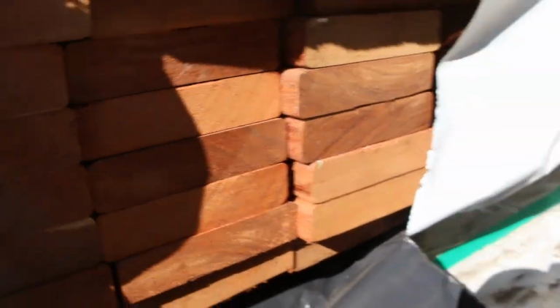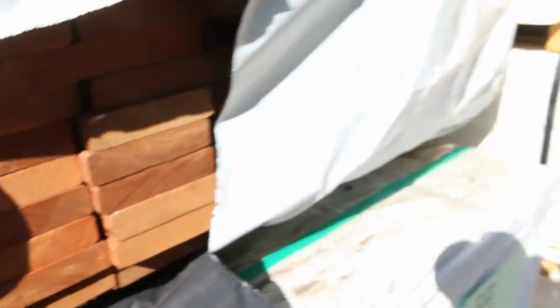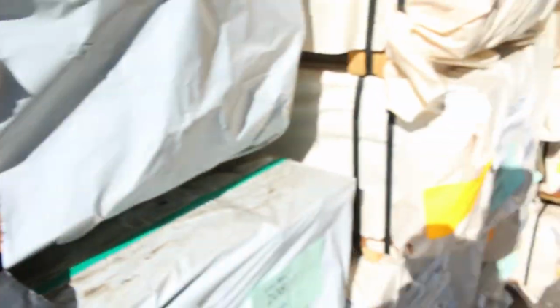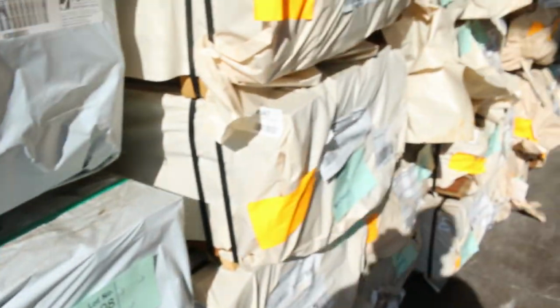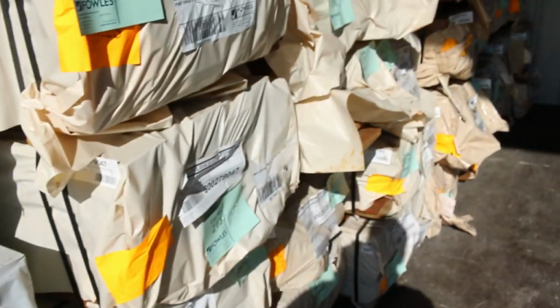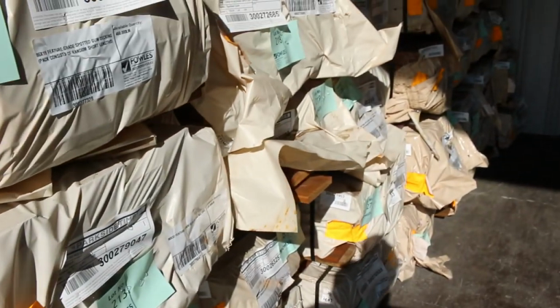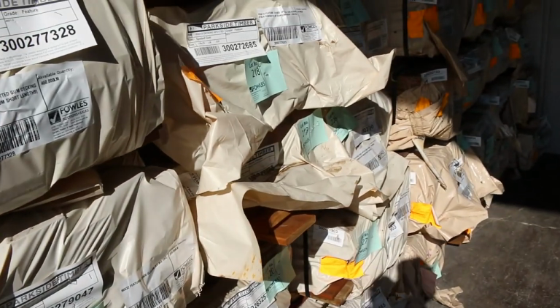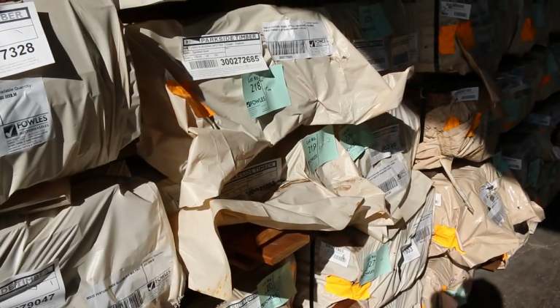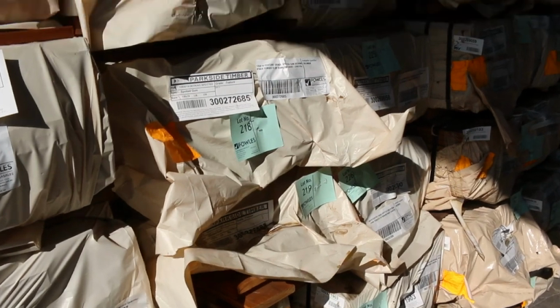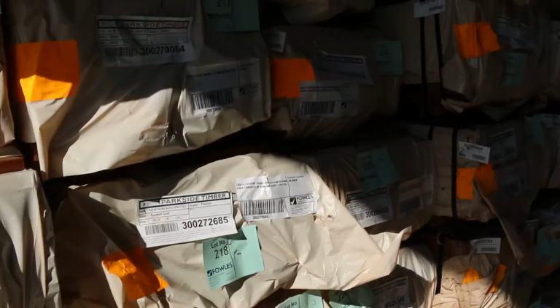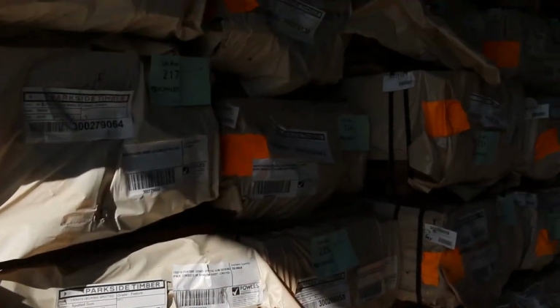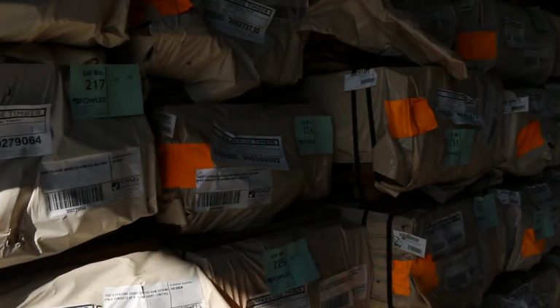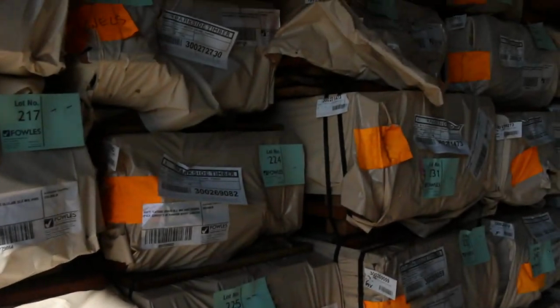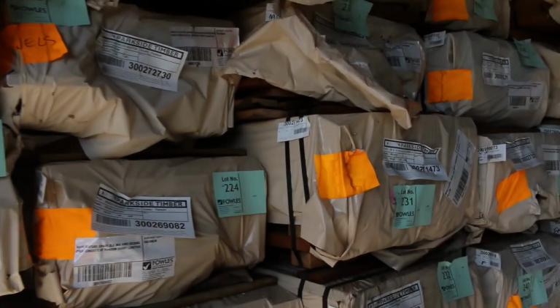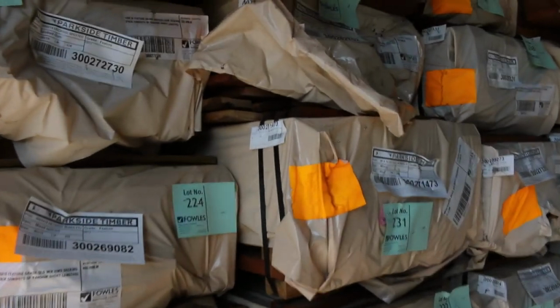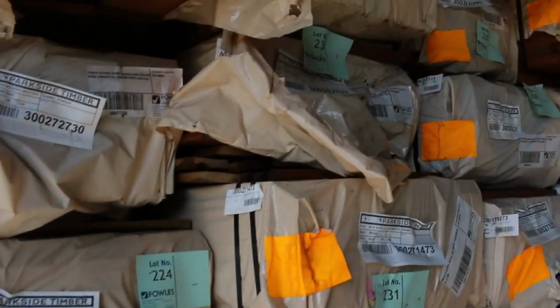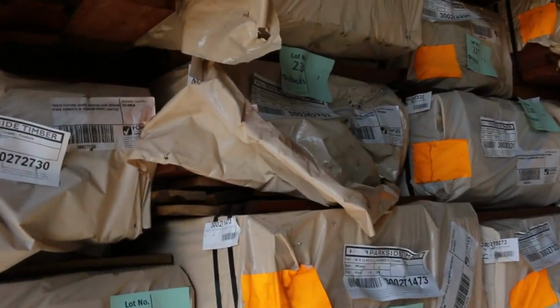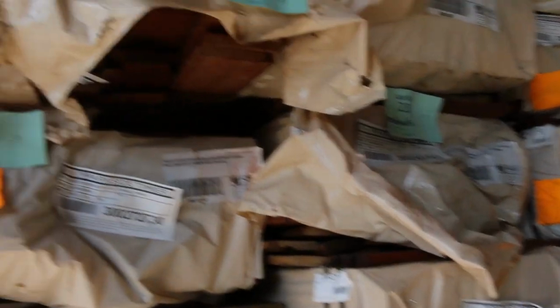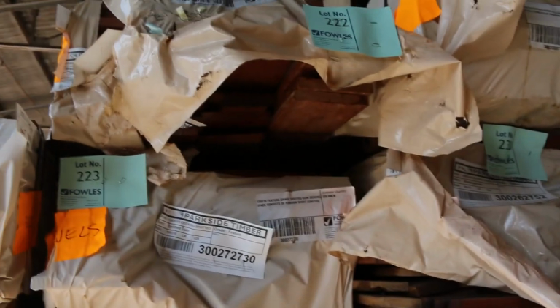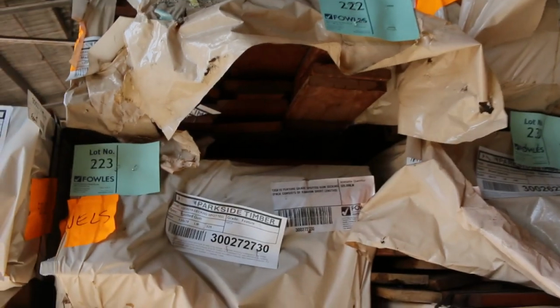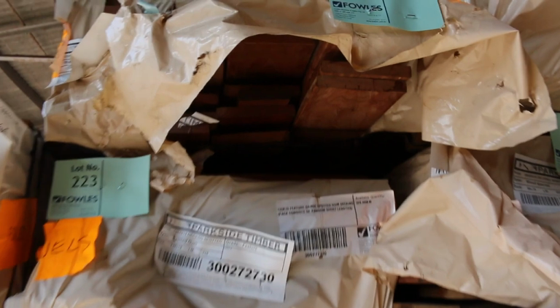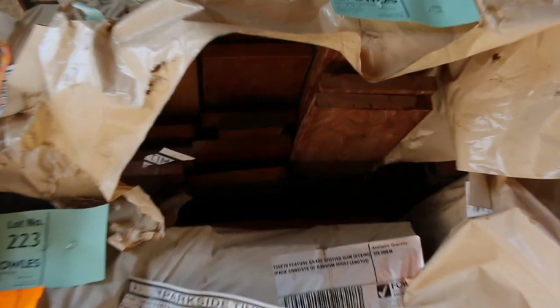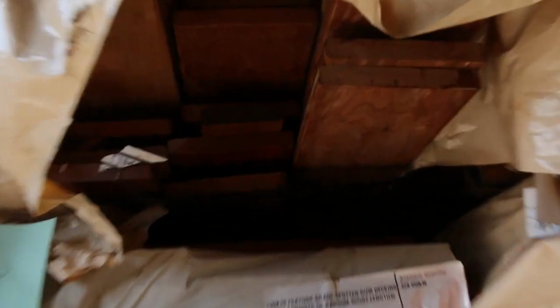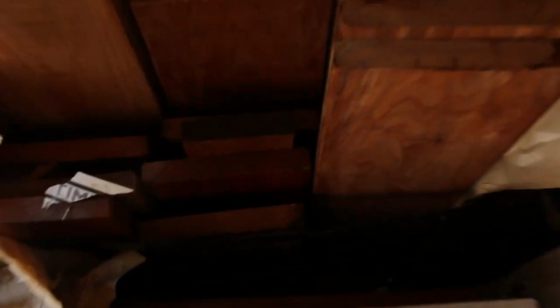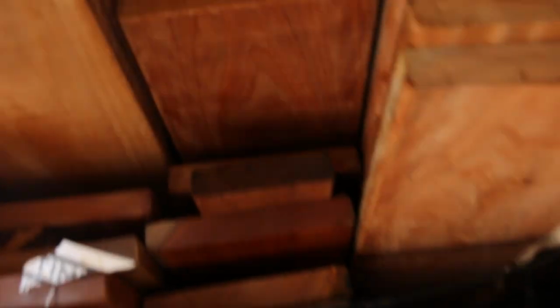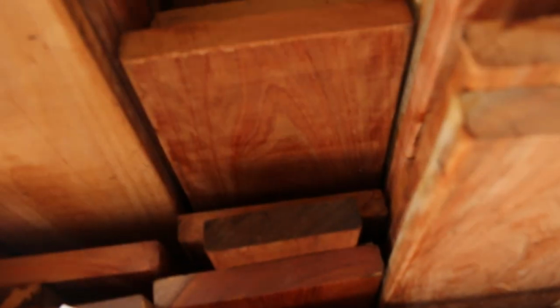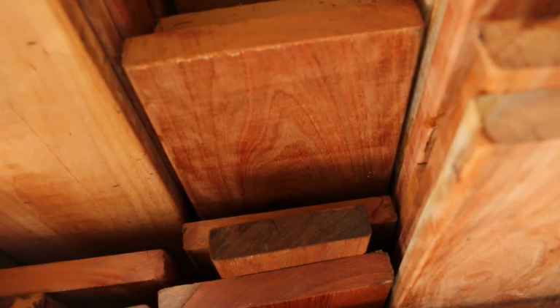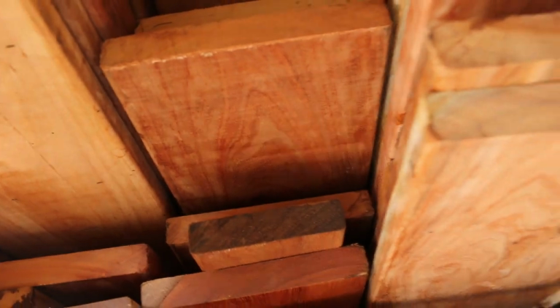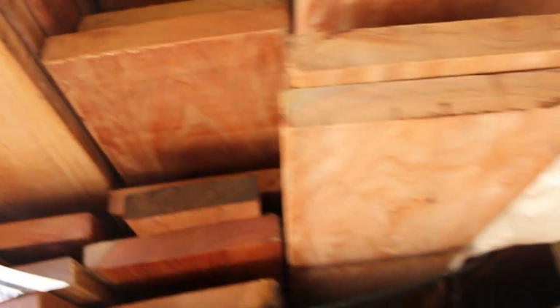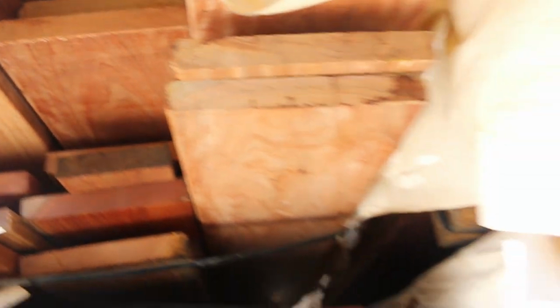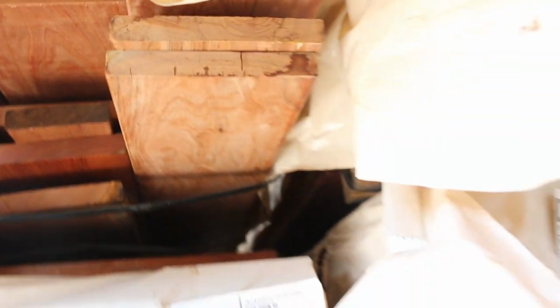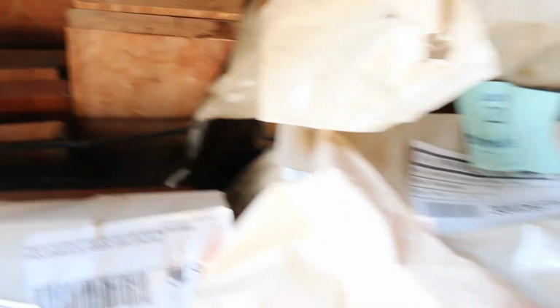We've also got some 135 mil boards which you'll see inside in a different species, similar sort of product. And there are lots of the spotted gum and Queensland hardwood in the 86 and the 135 by 19 to choose from as well.